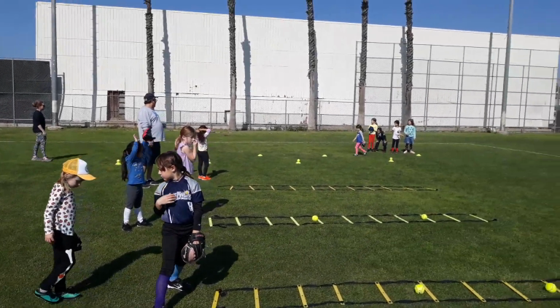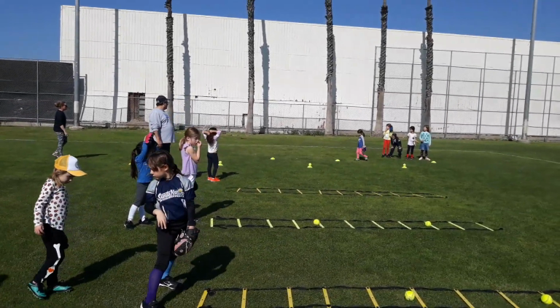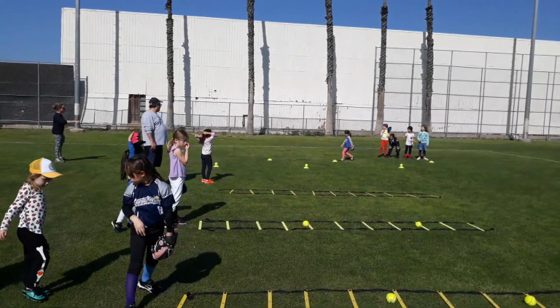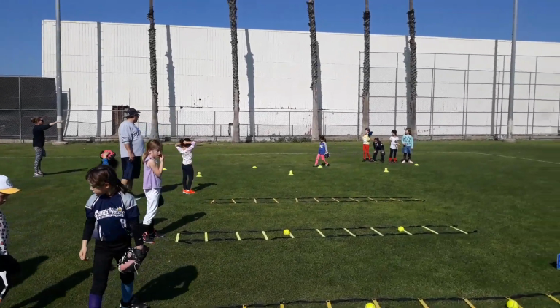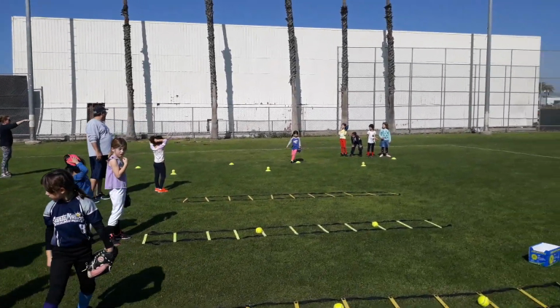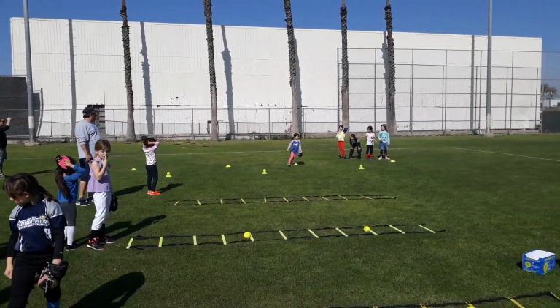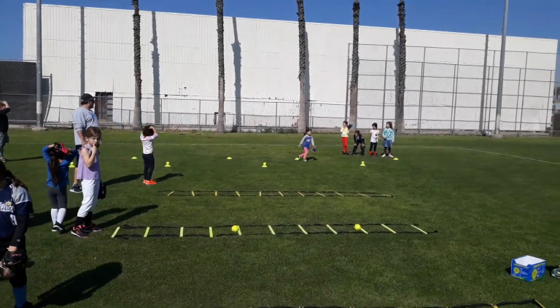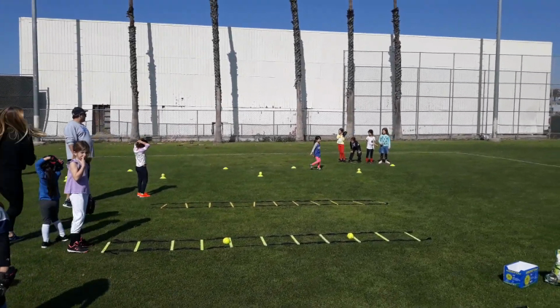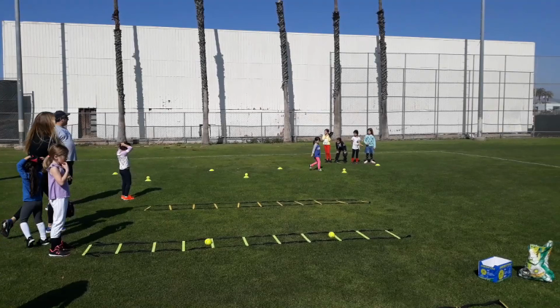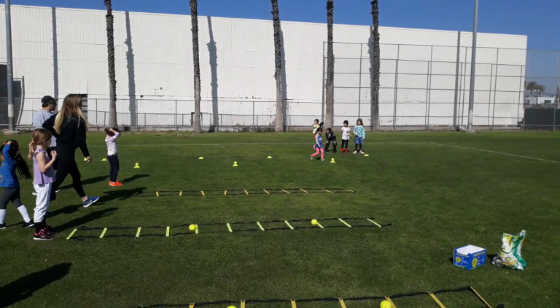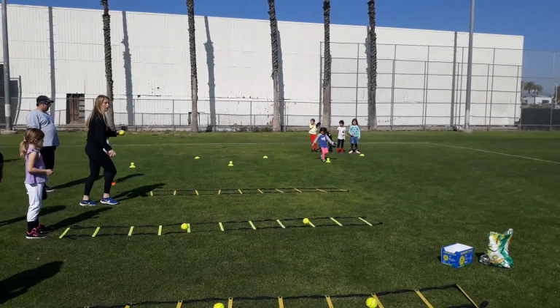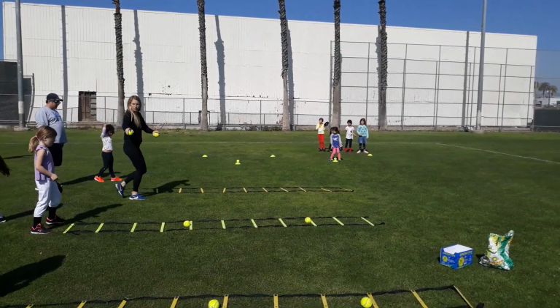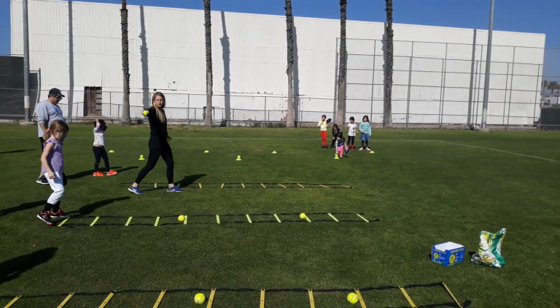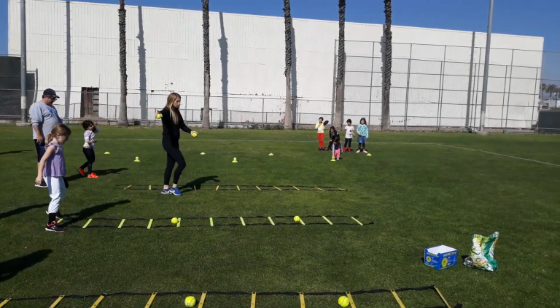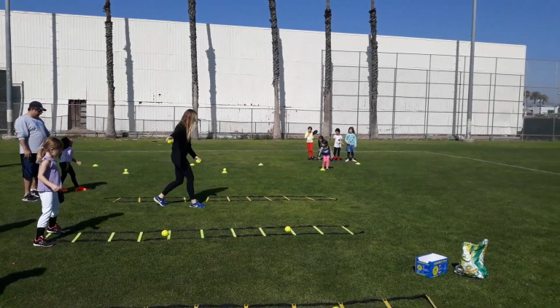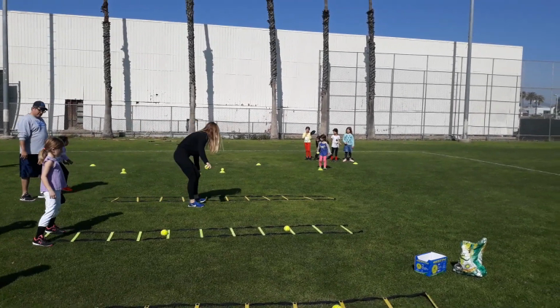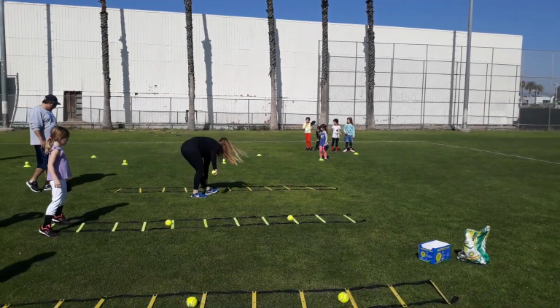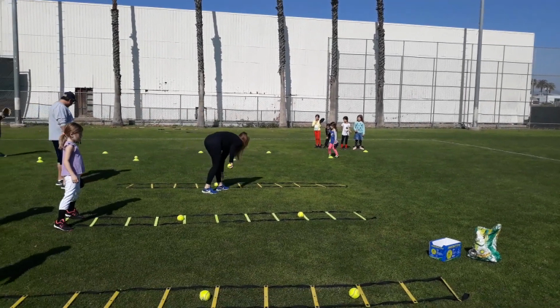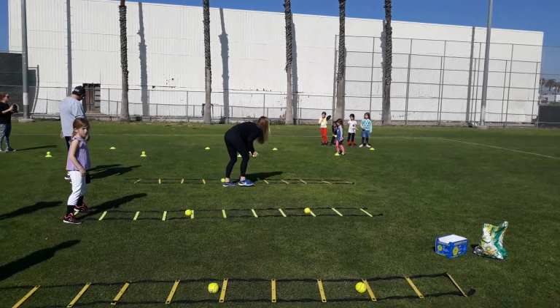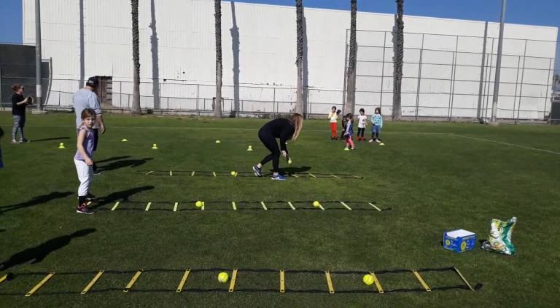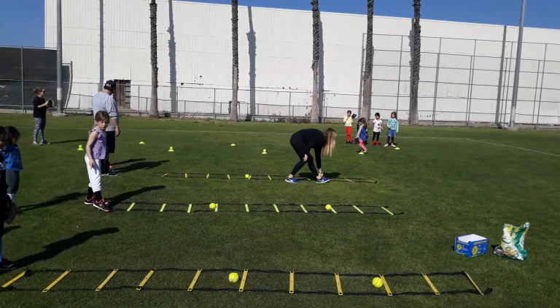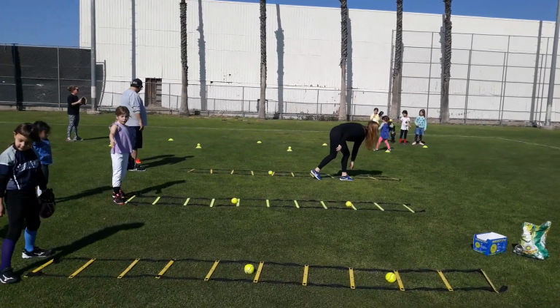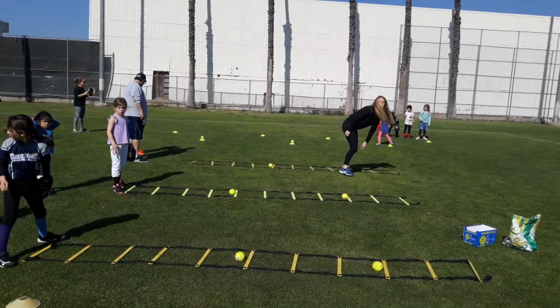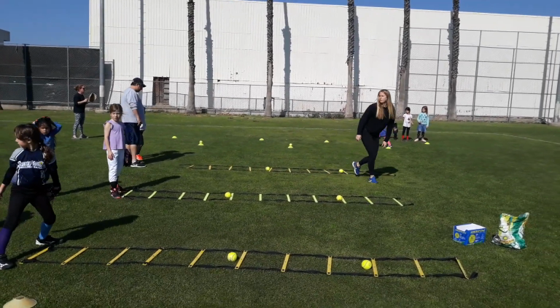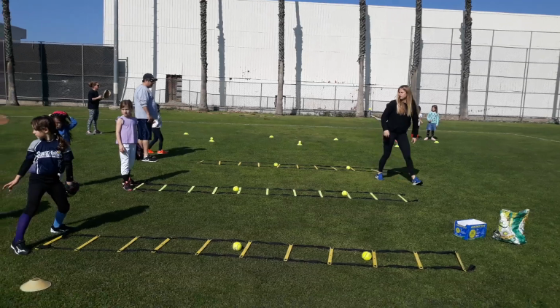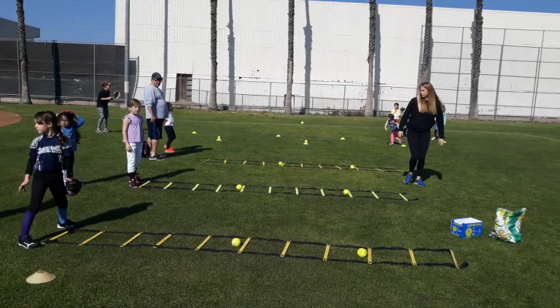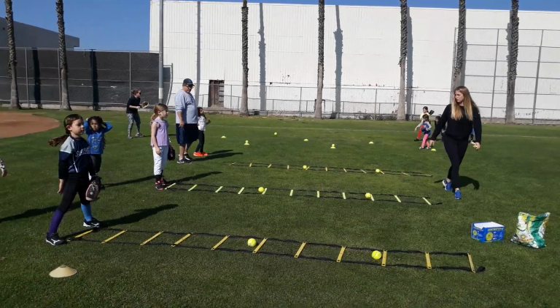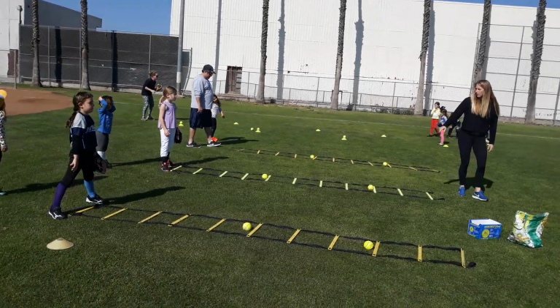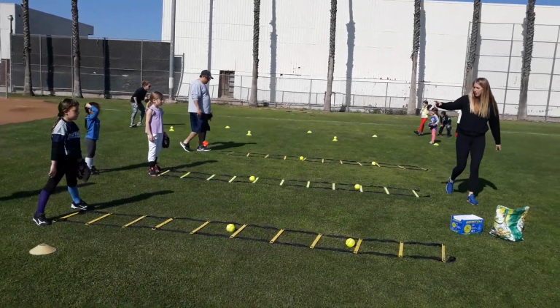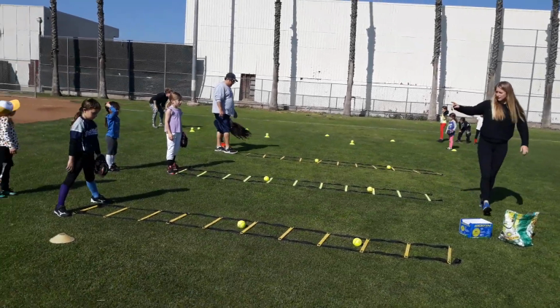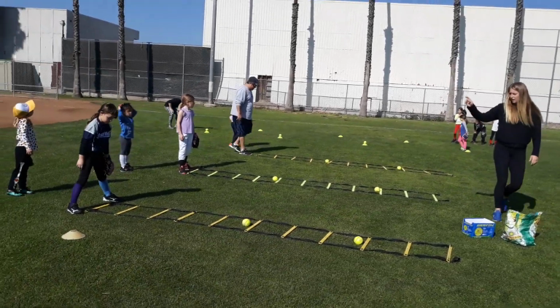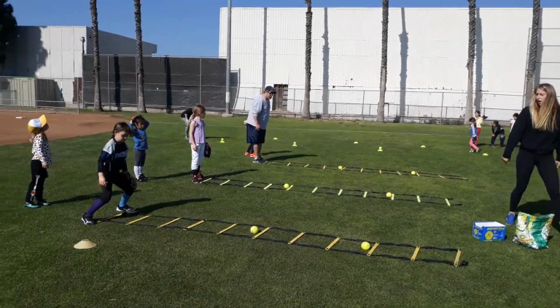Are we ready? On your mark, first group. First group, on your mark, two, three, go!